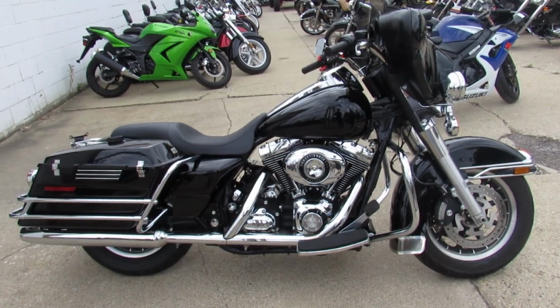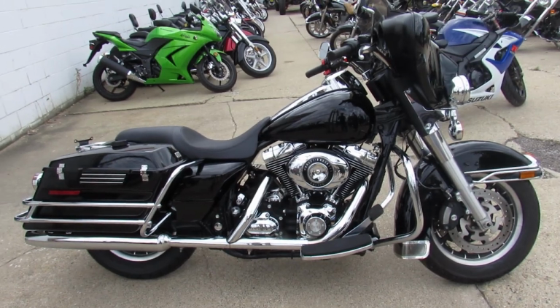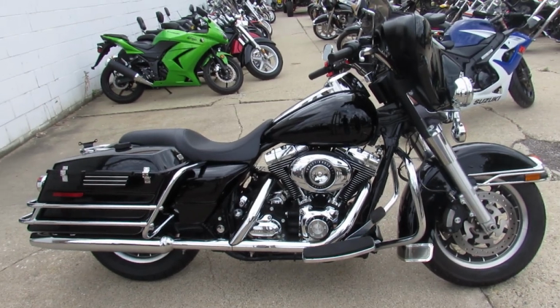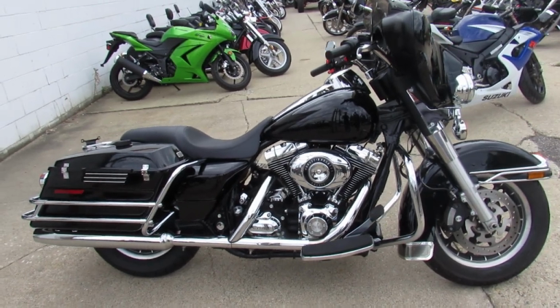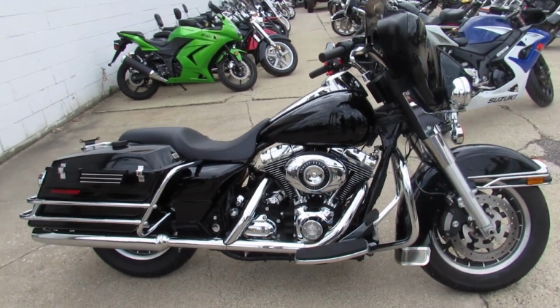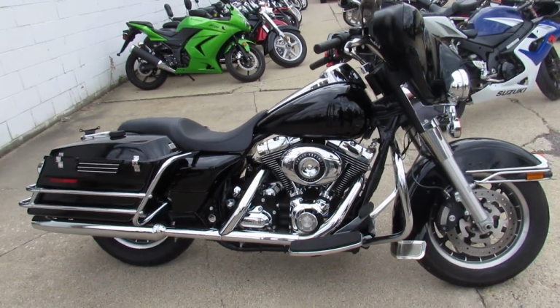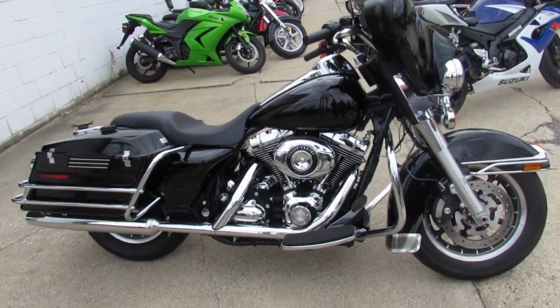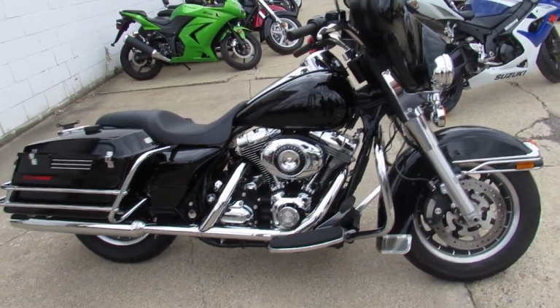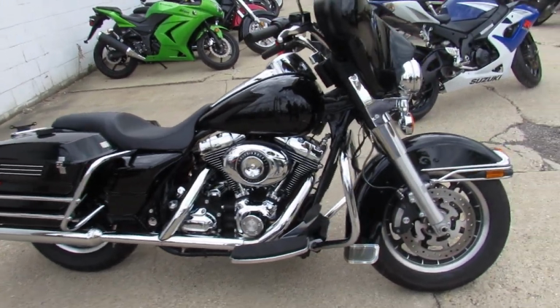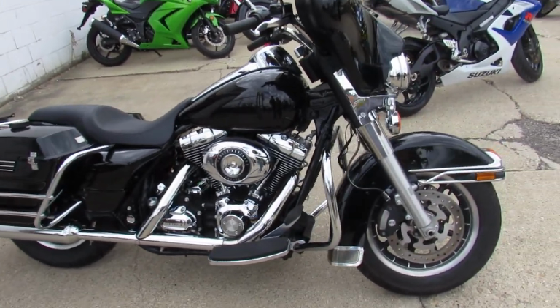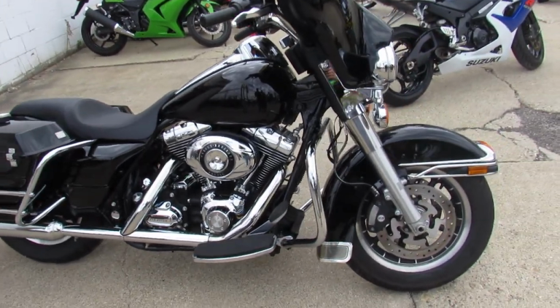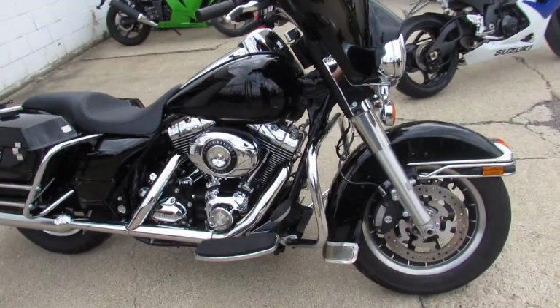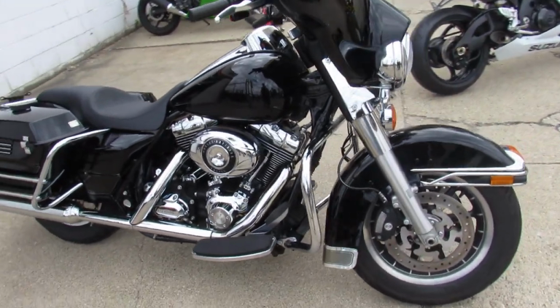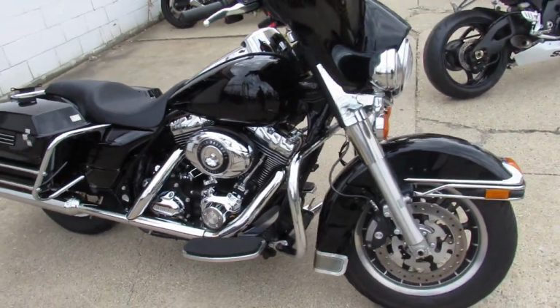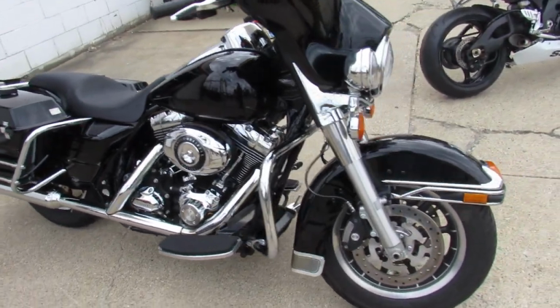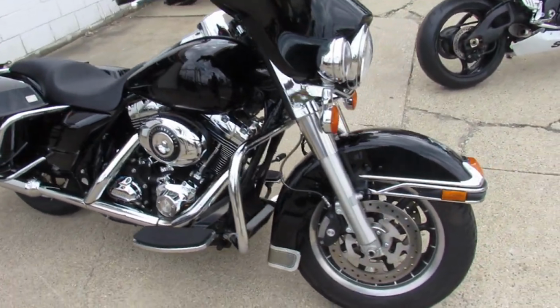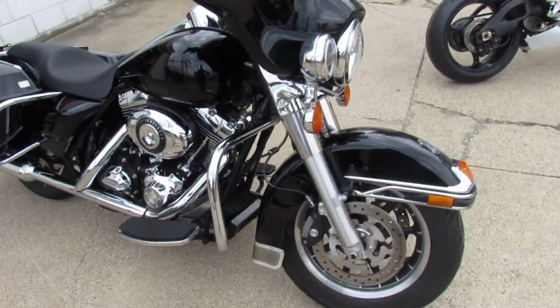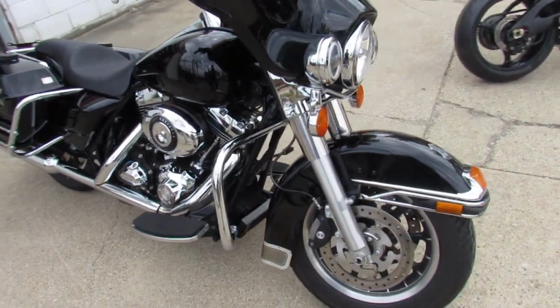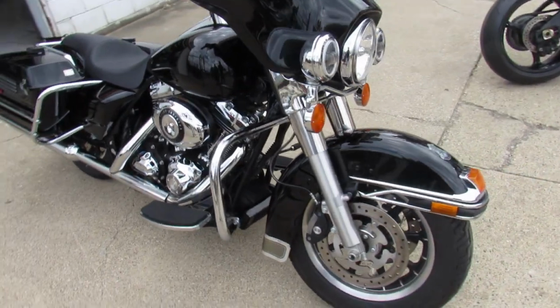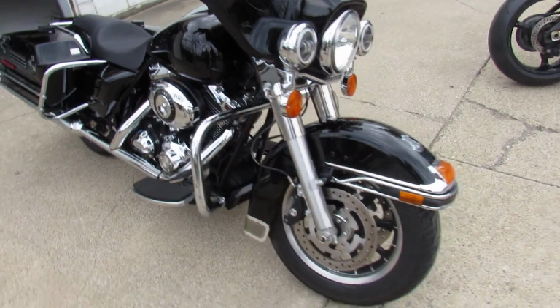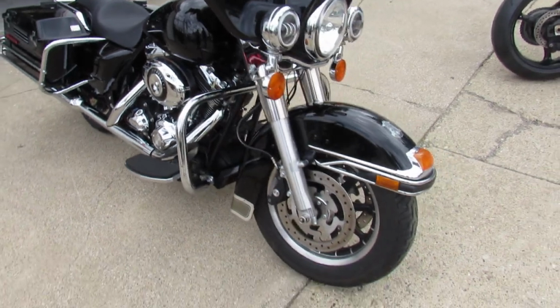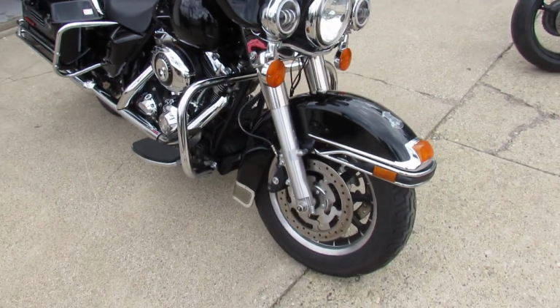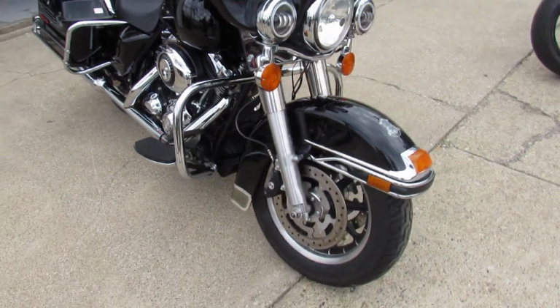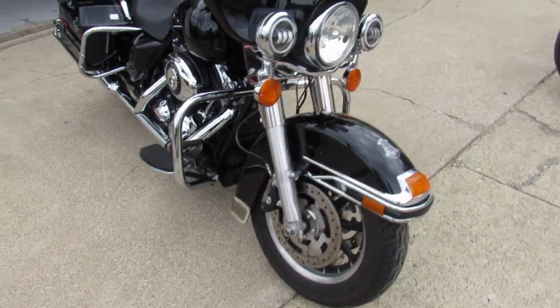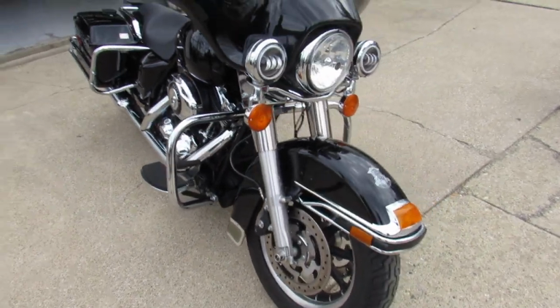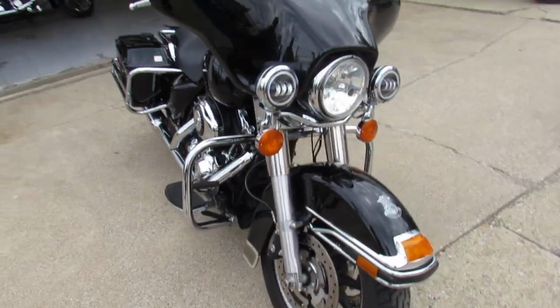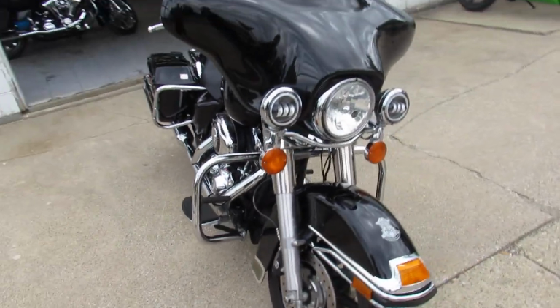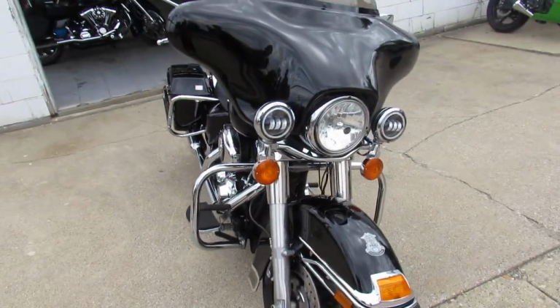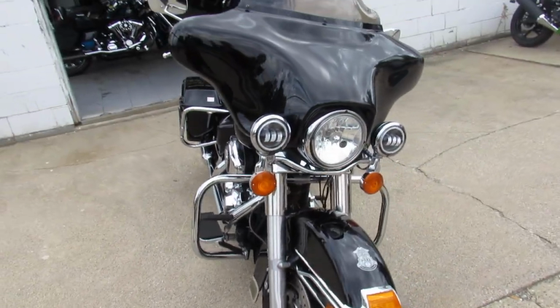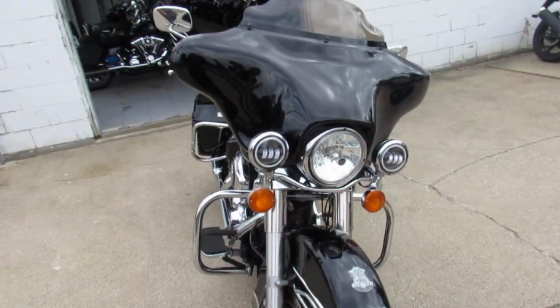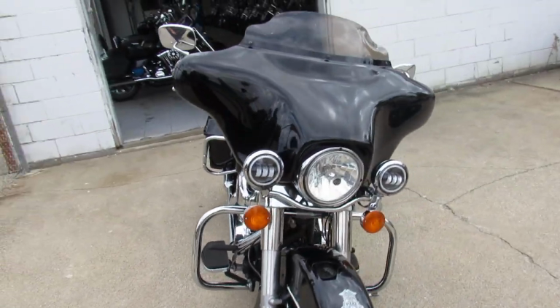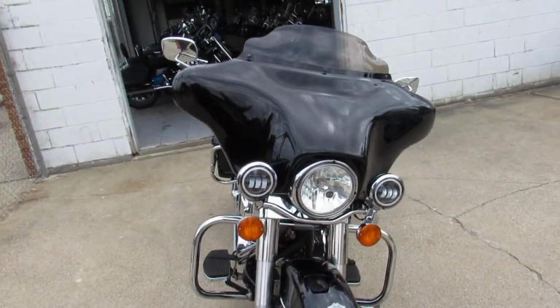Hey guys, this is ApprovalPowerSports.com here, and we're doing some videos on the used Harley Davidsons. We've got over 300 used Harleys to choose from.